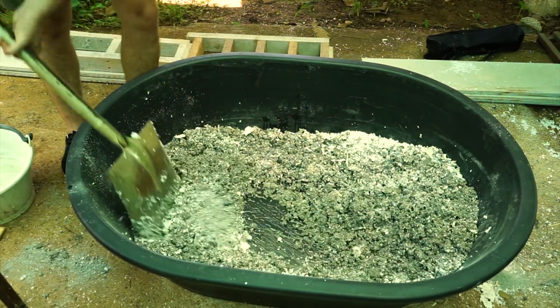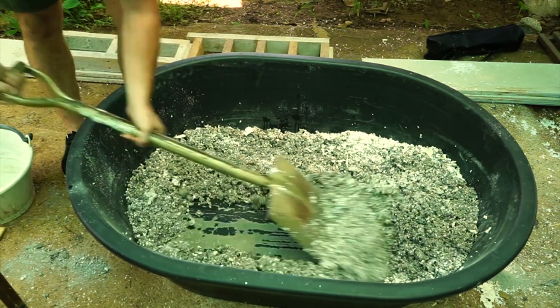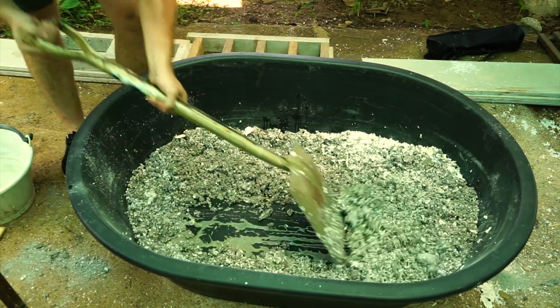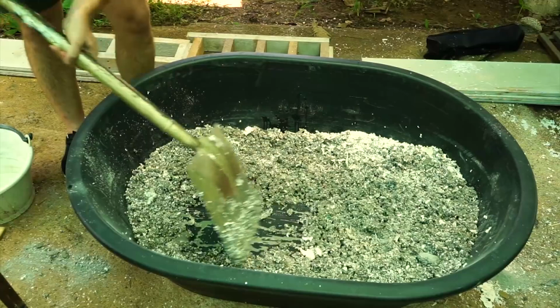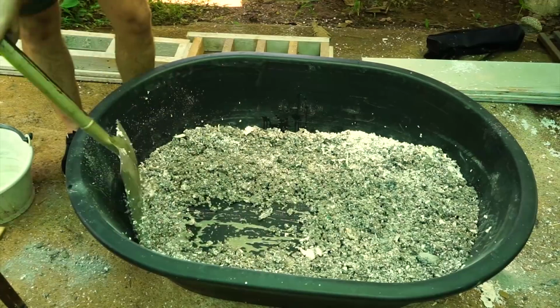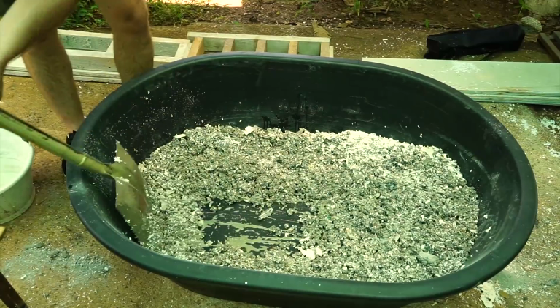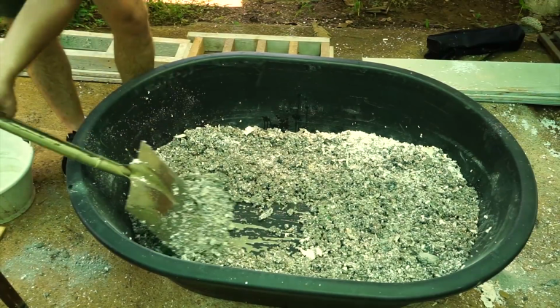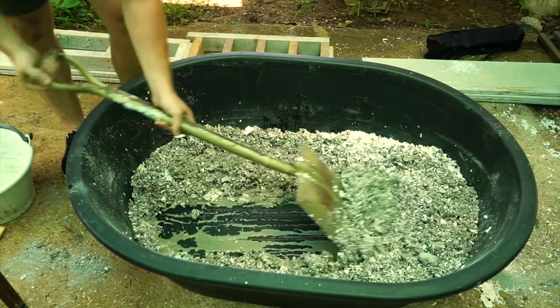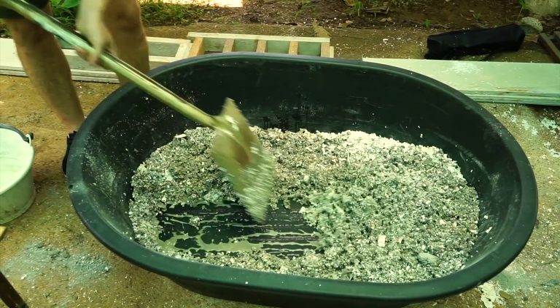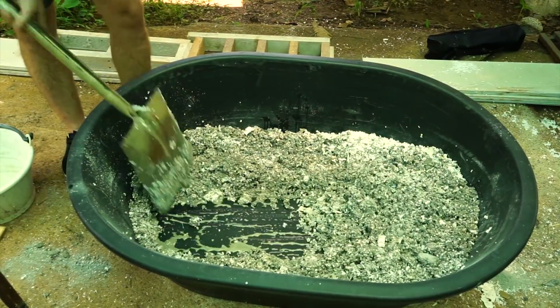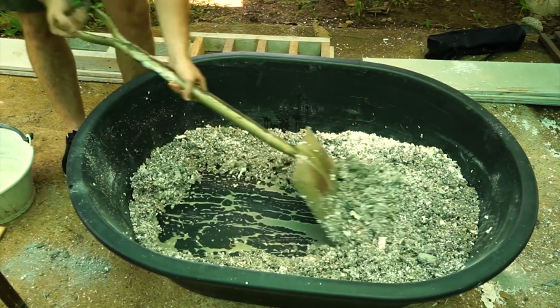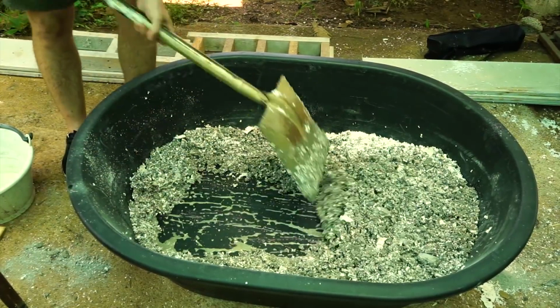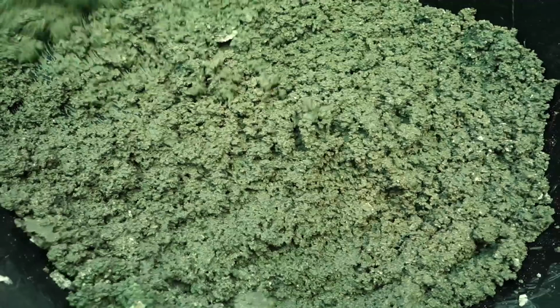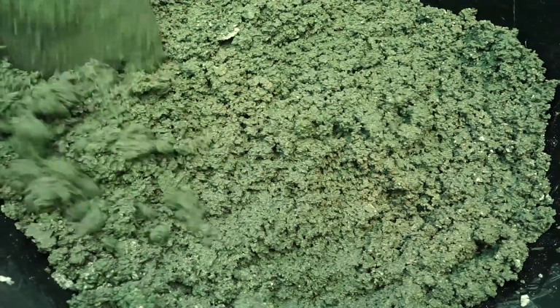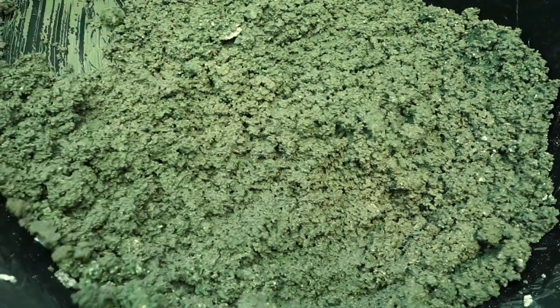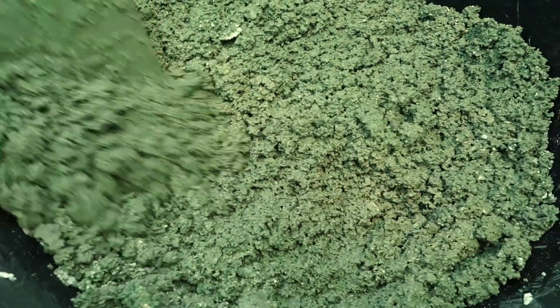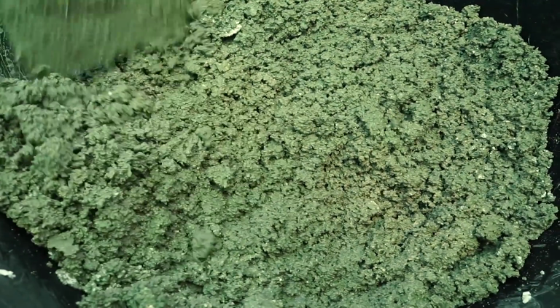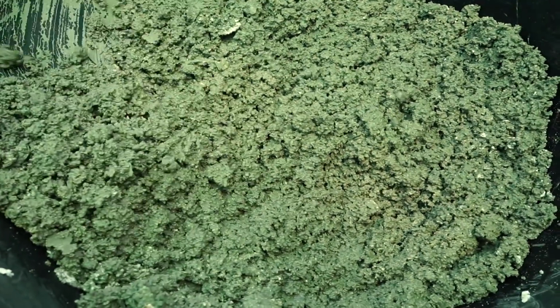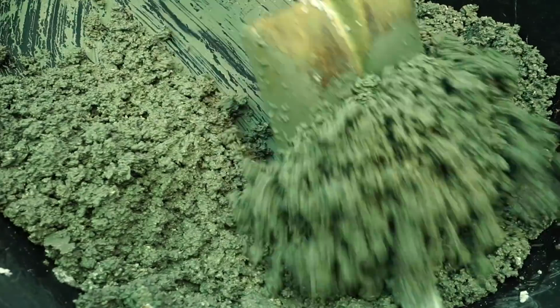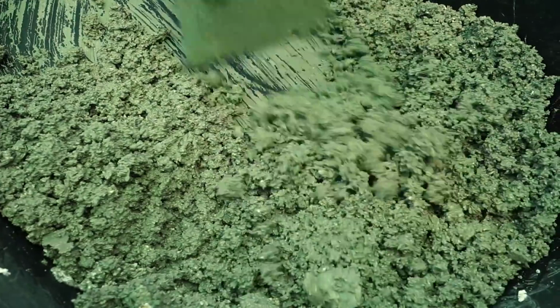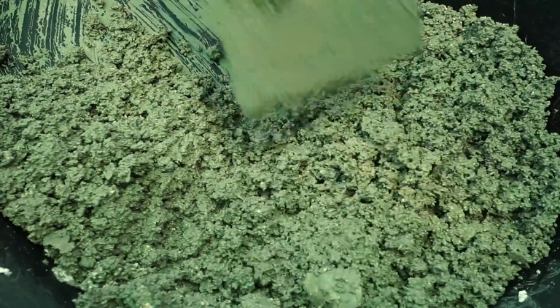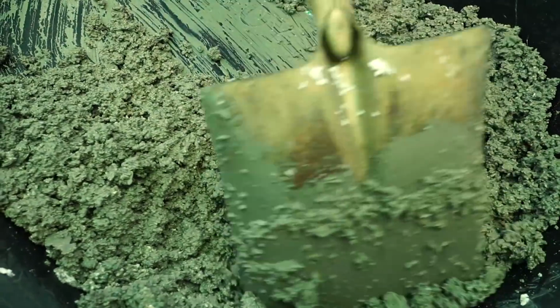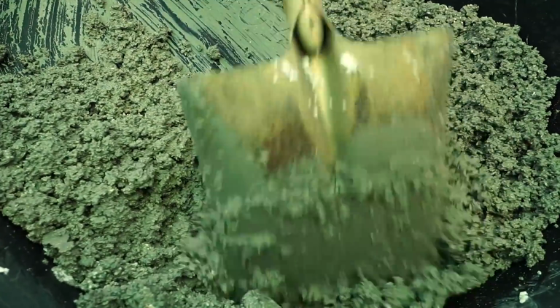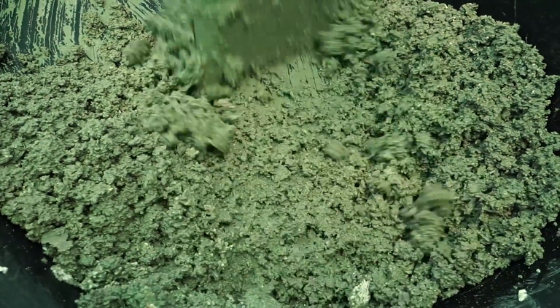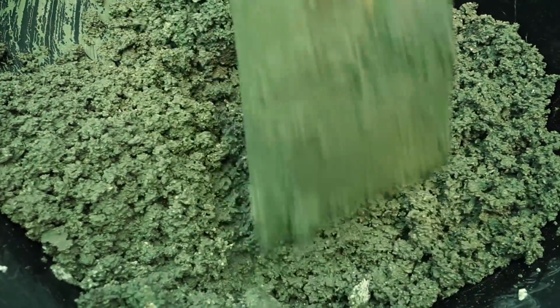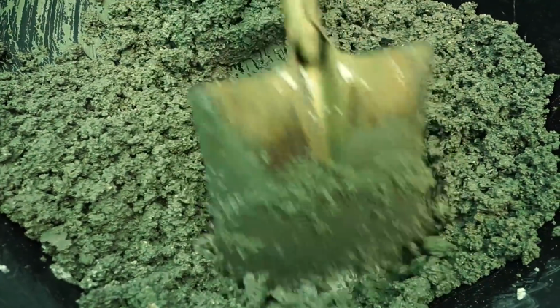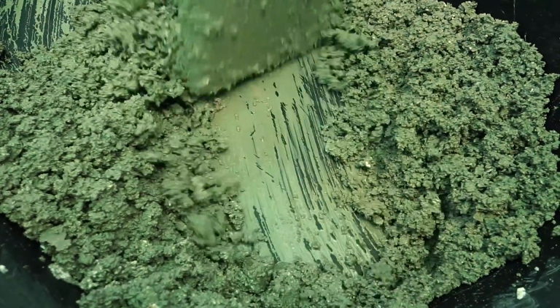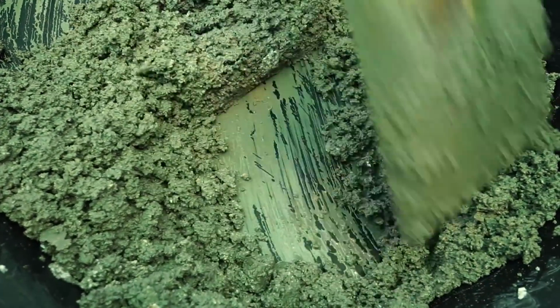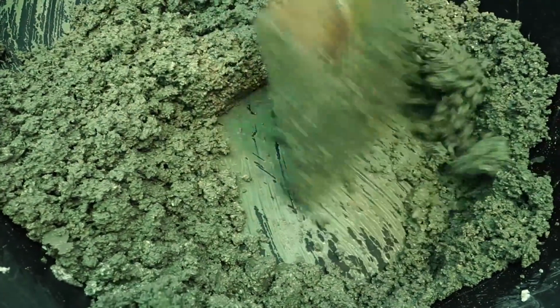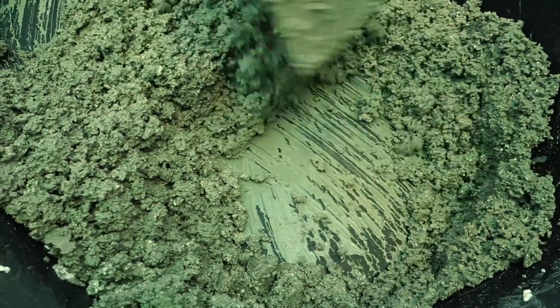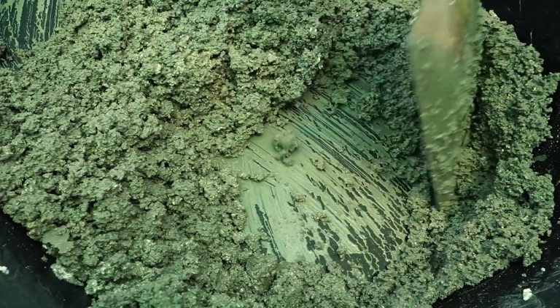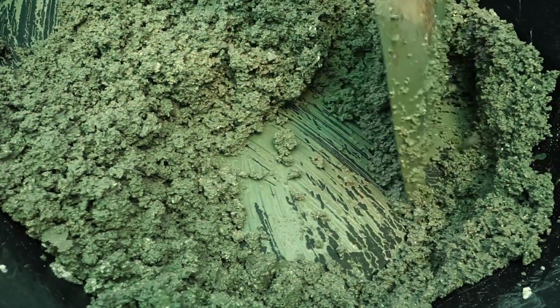What you want to accomplish eventually is a mix that's kind of like squishy mud. You're going to find this stuff has got a really strange consistency.